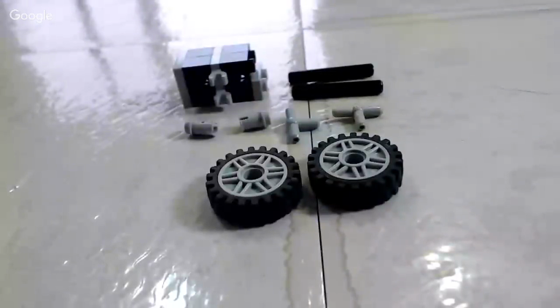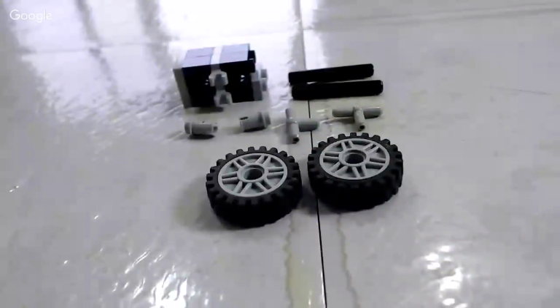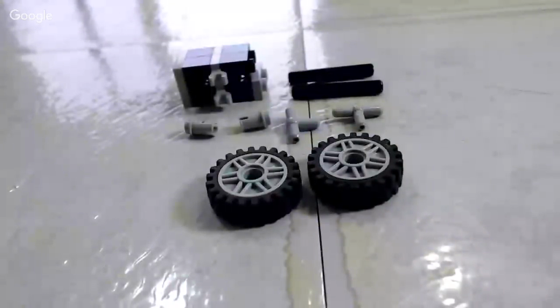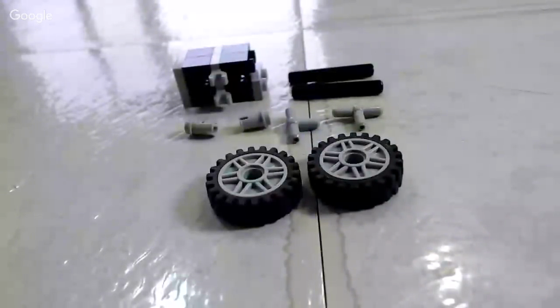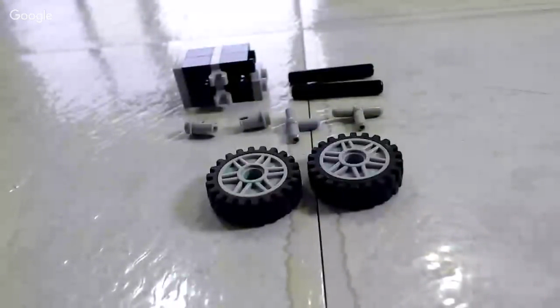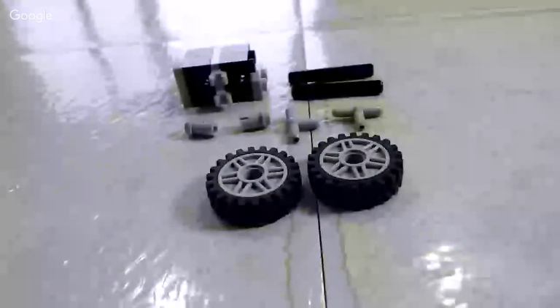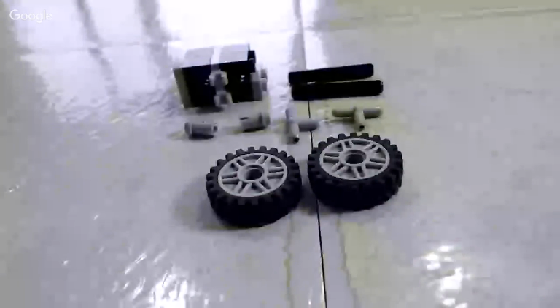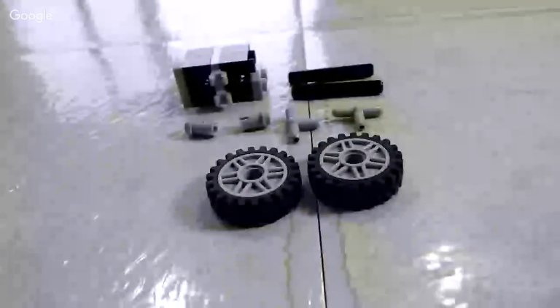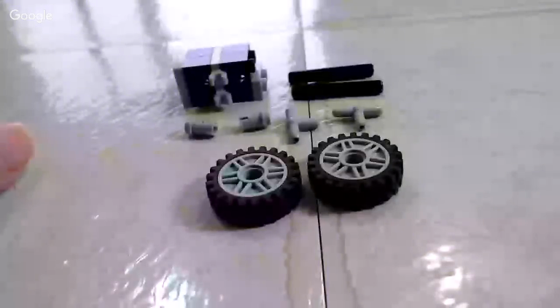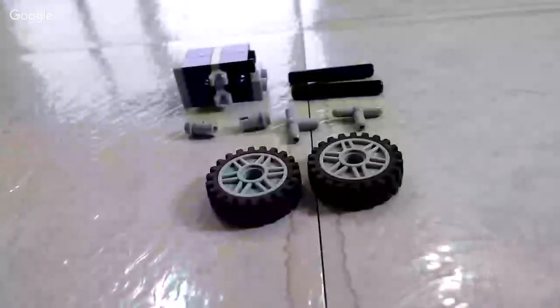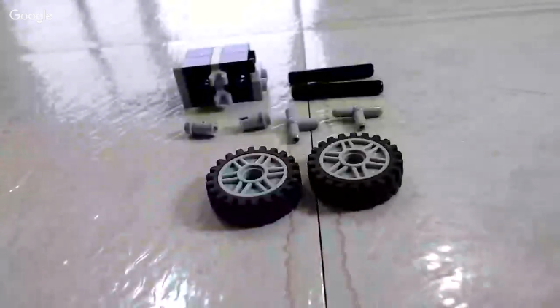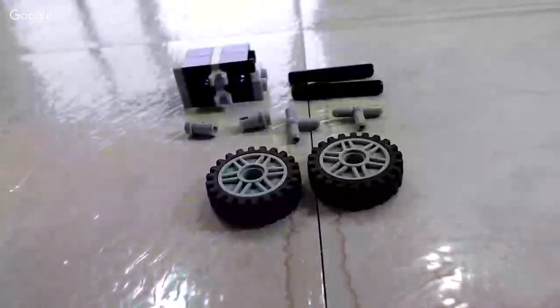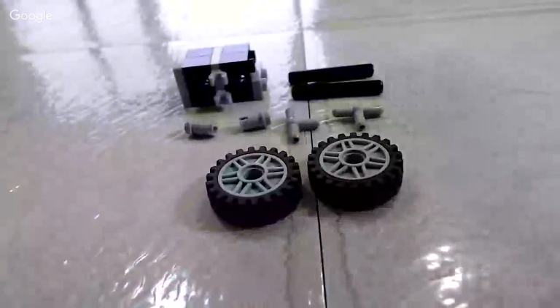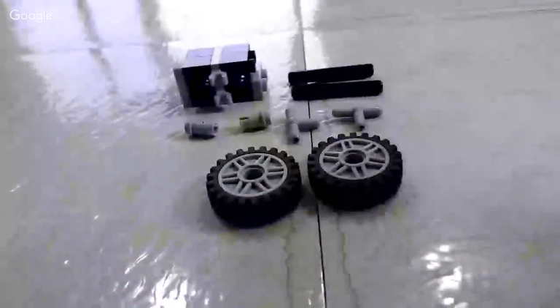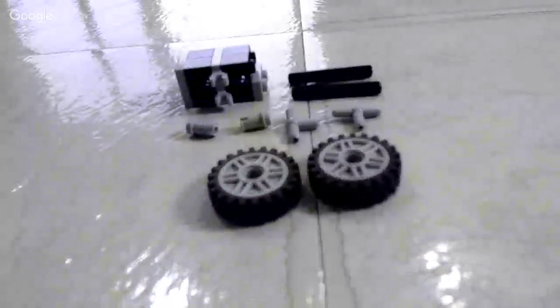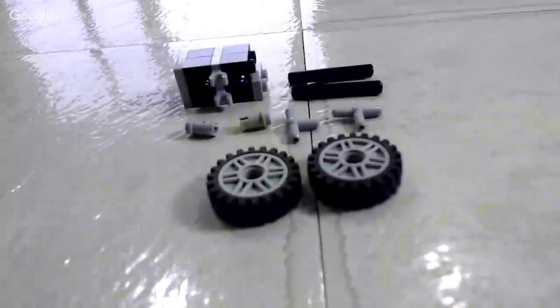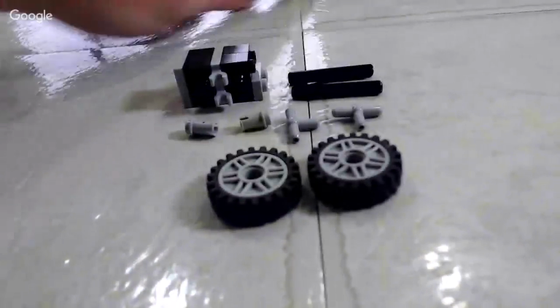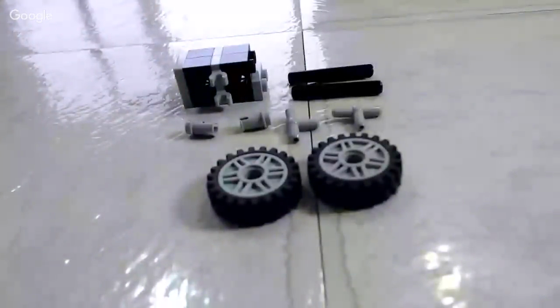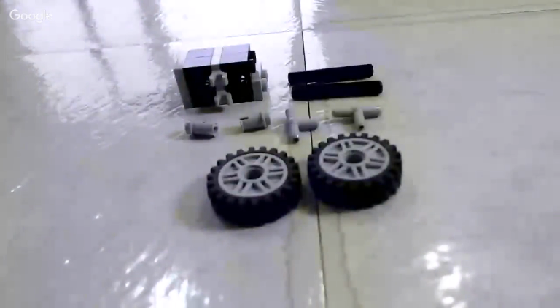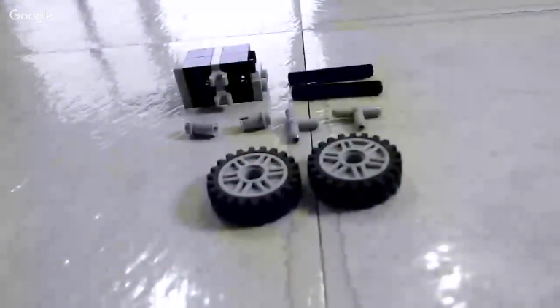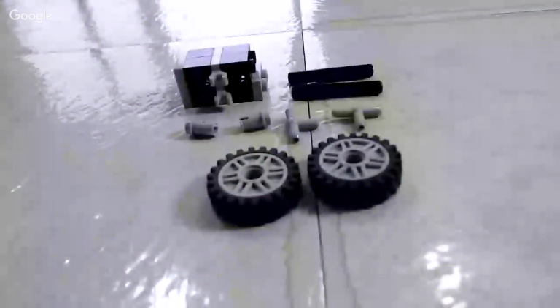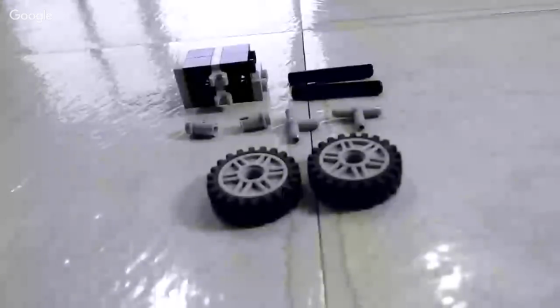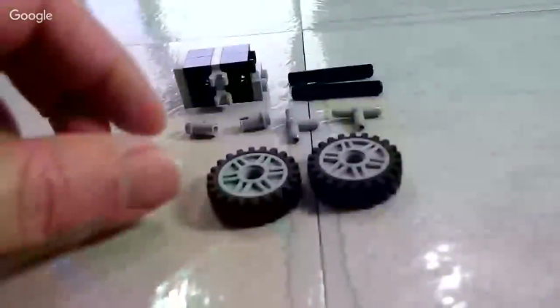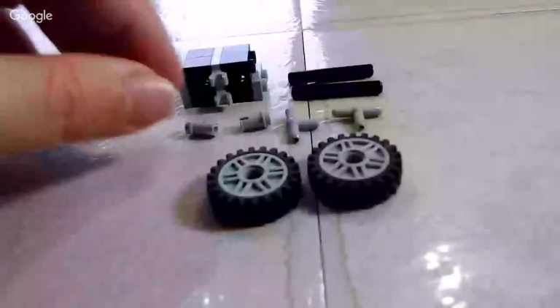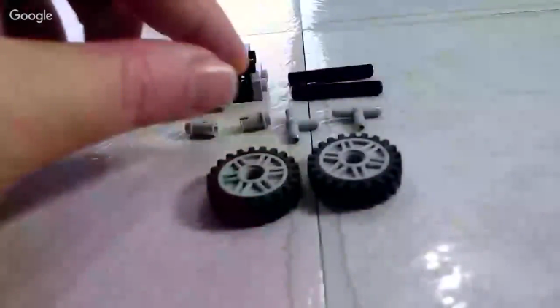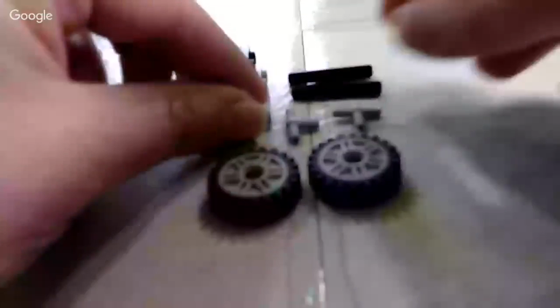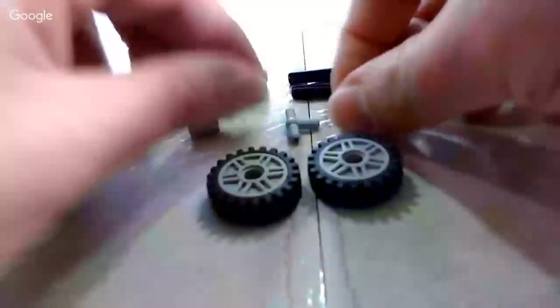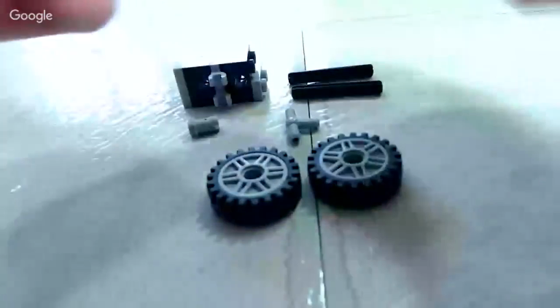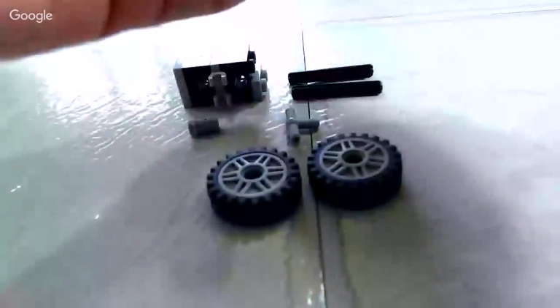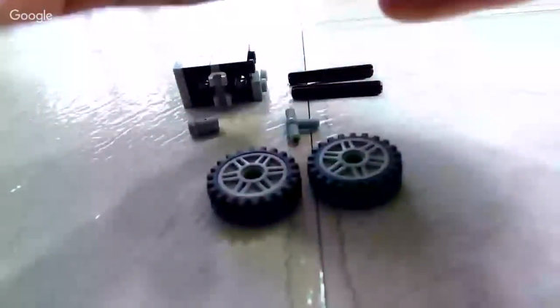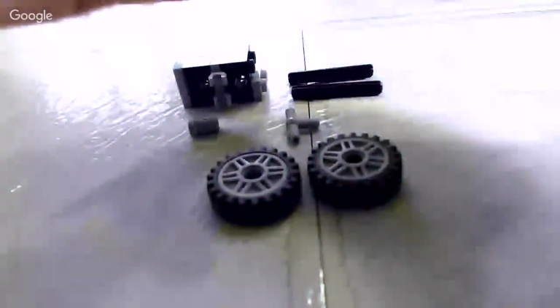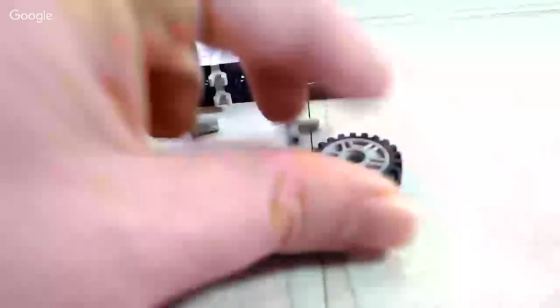Hello fellow Lego fans, how you doing? This is Mr. Suds from Playwell Bricks with our very first live tutorial. This is exciting. So this came from Outbricks — I modified this design.